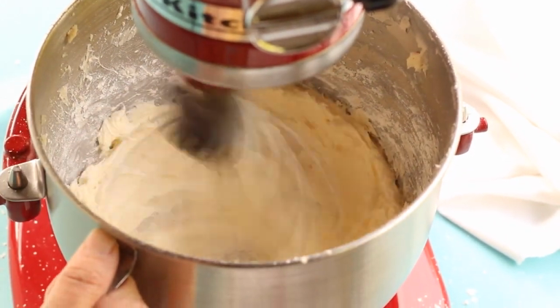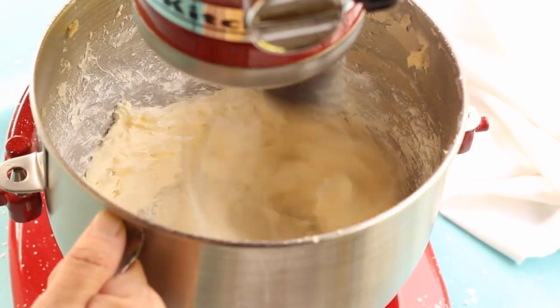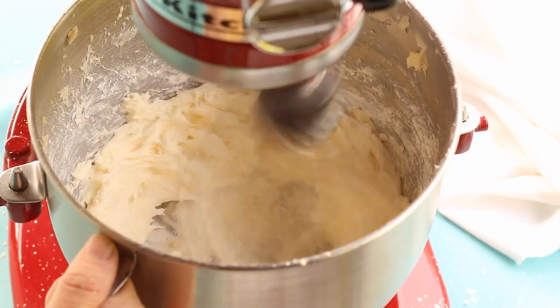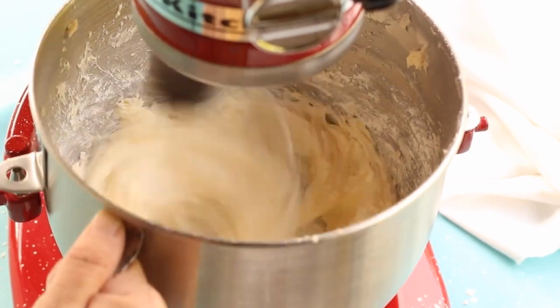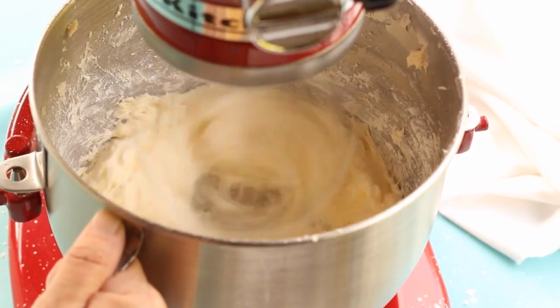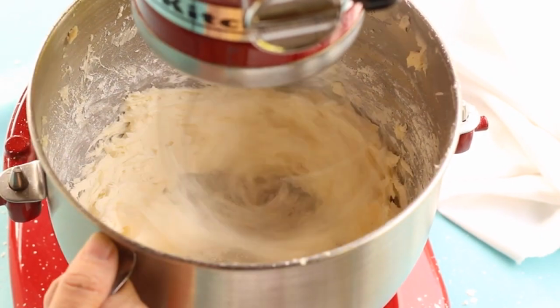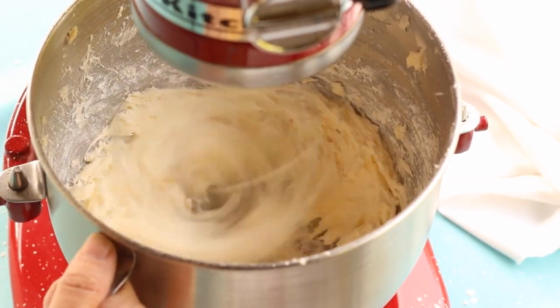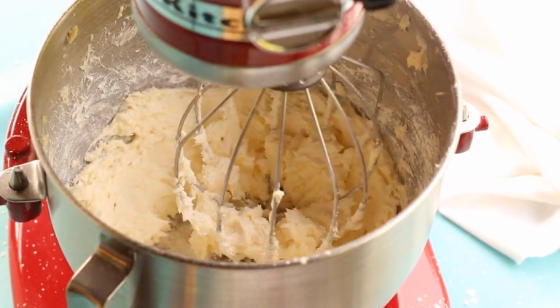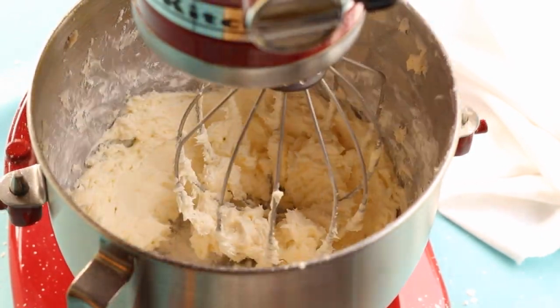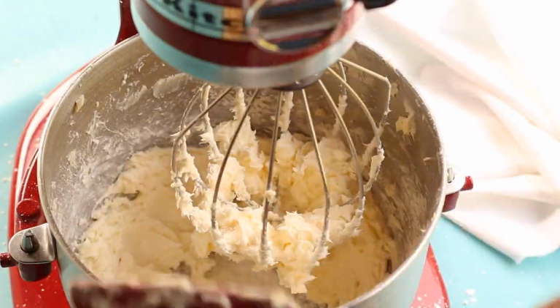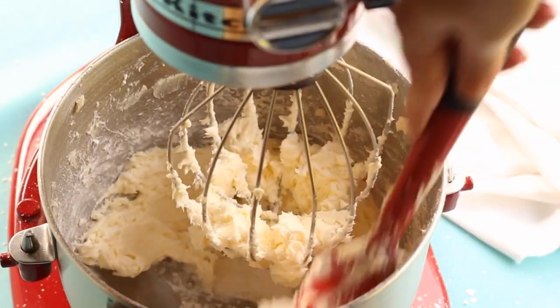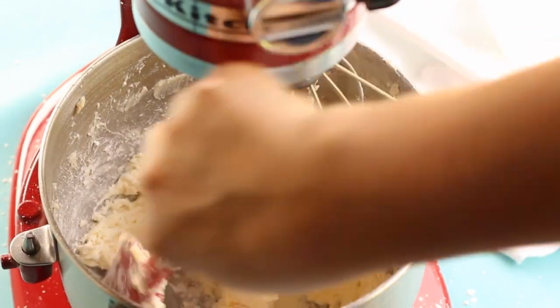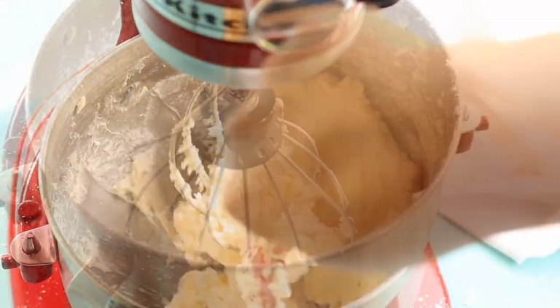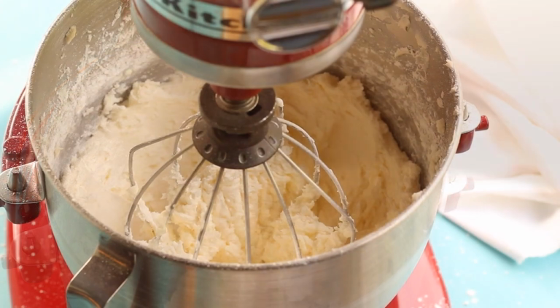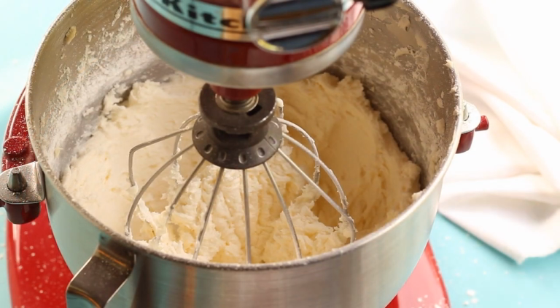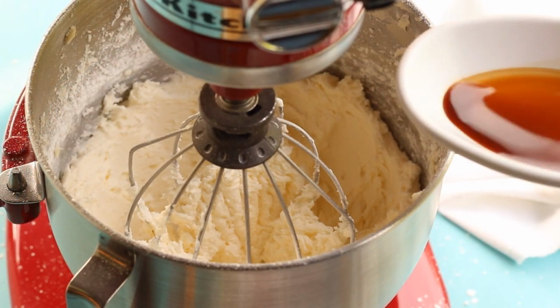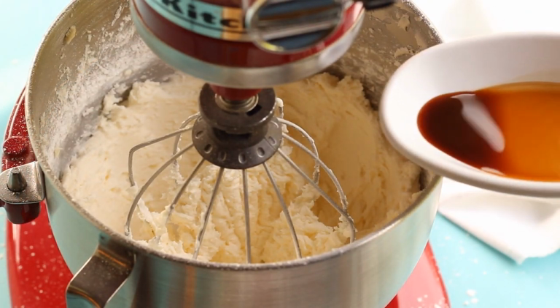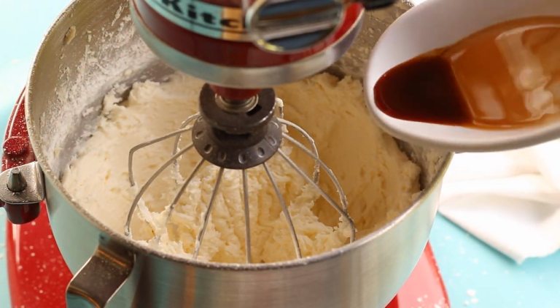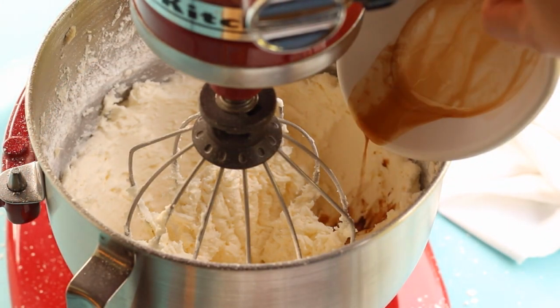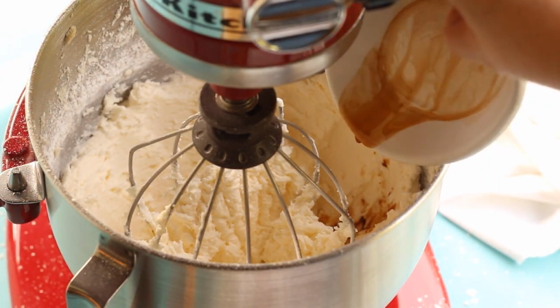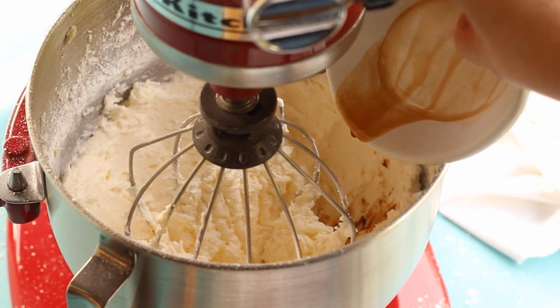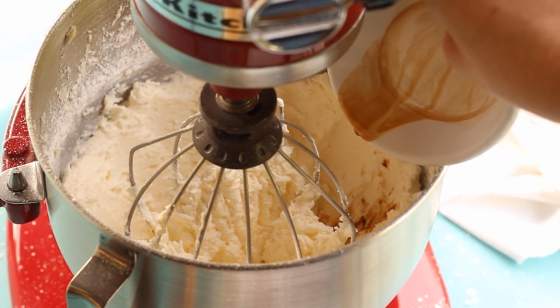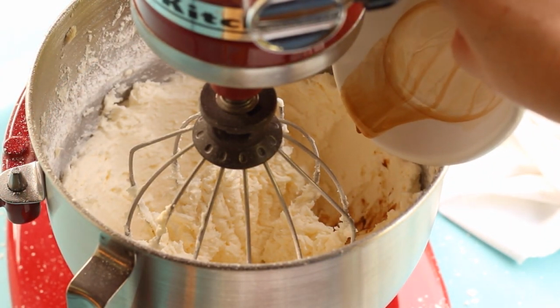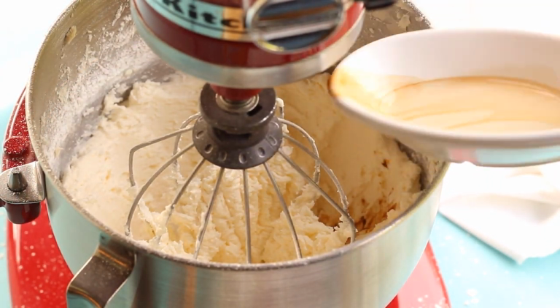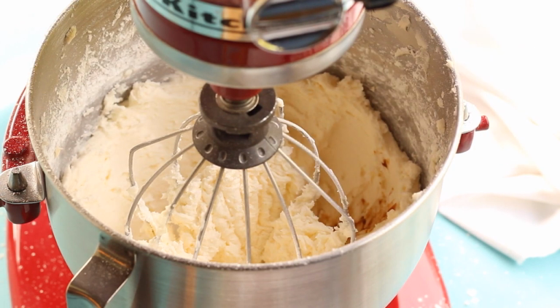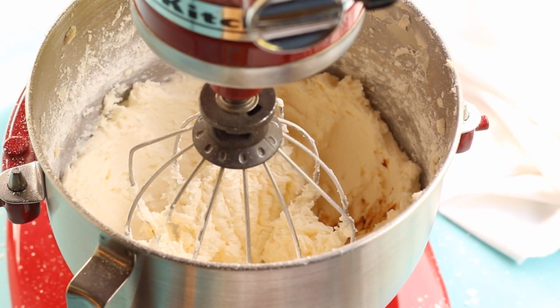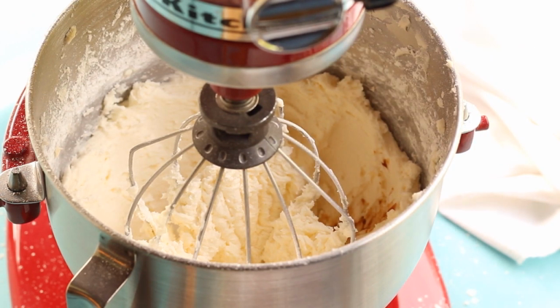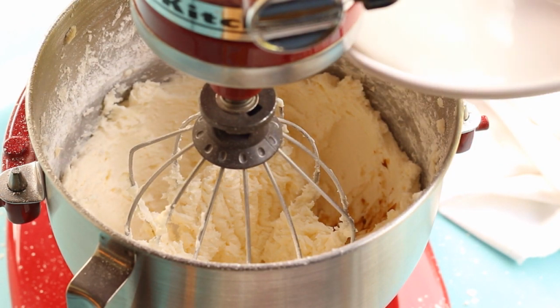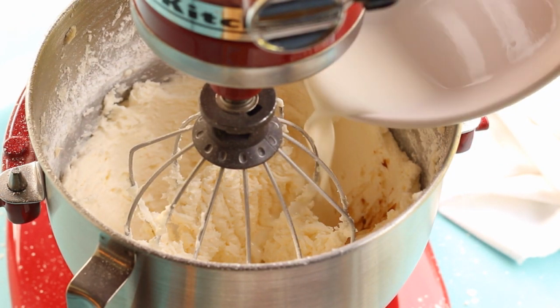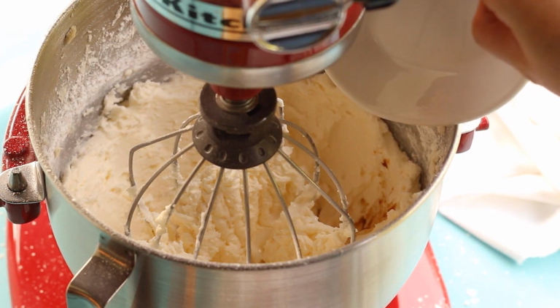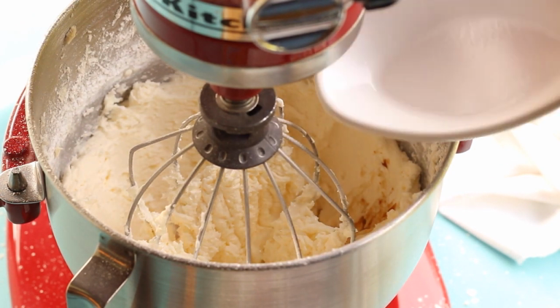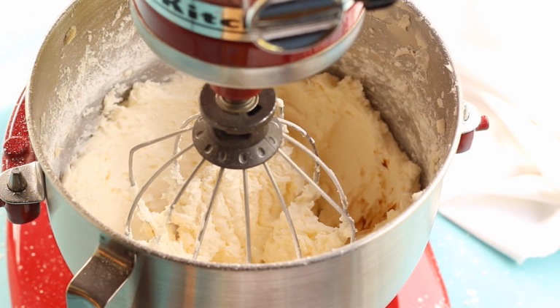While the butter's mixing, I like to lift one side of the KitchenAid mixer bowl so the whisk attachment can grab the butter. This helps stop us from having to scrape down the sides every minute or two. I'm sure KitchenAid doesn't approve, but I won't tell if you don't.